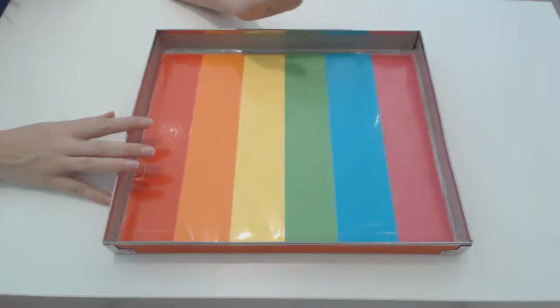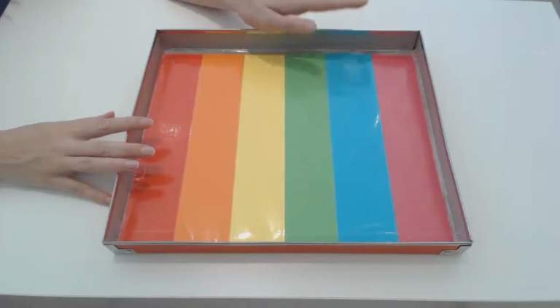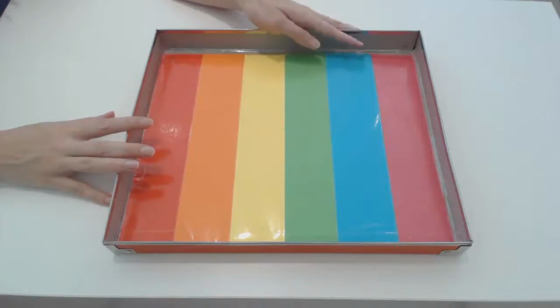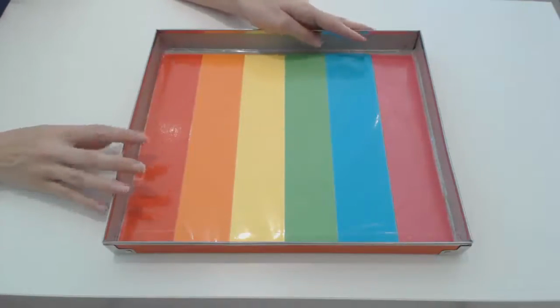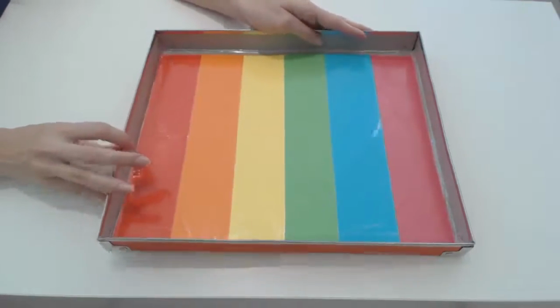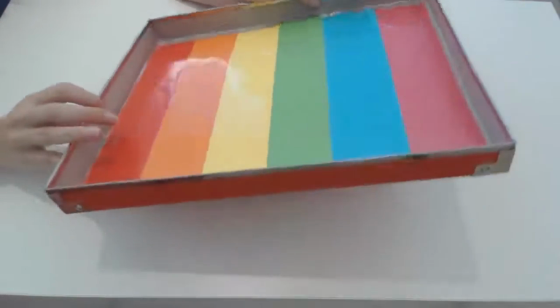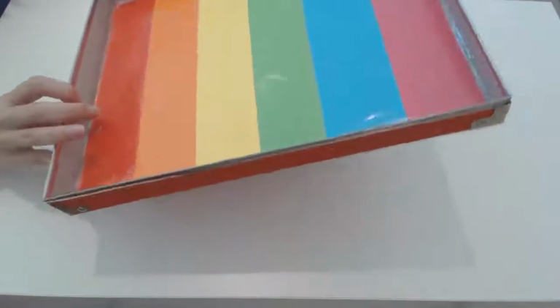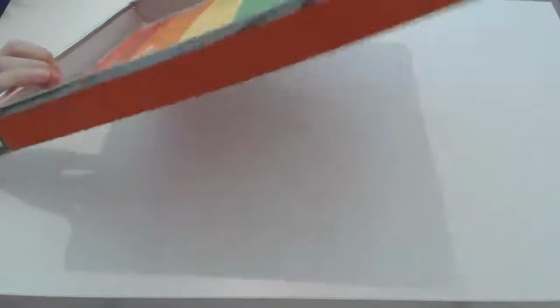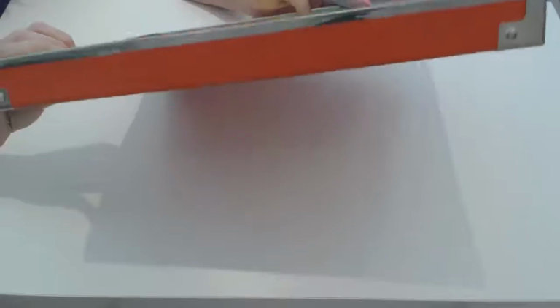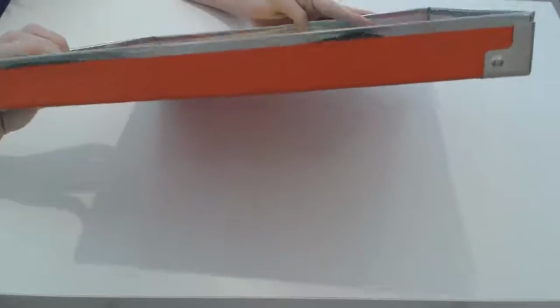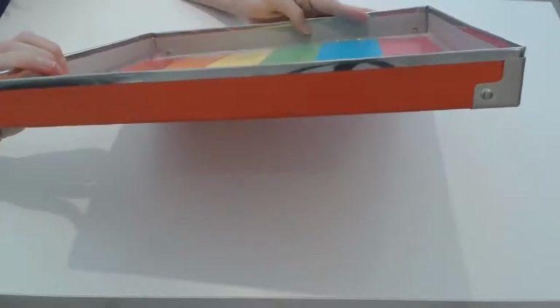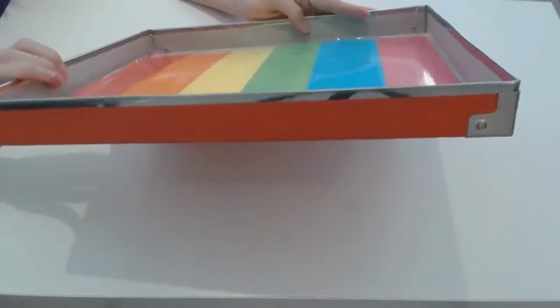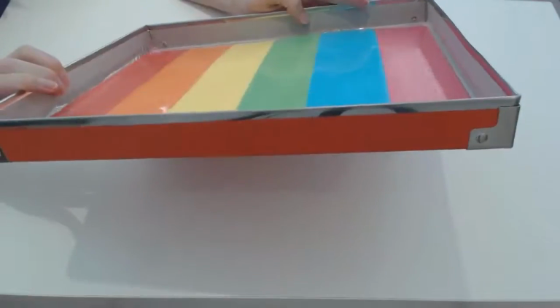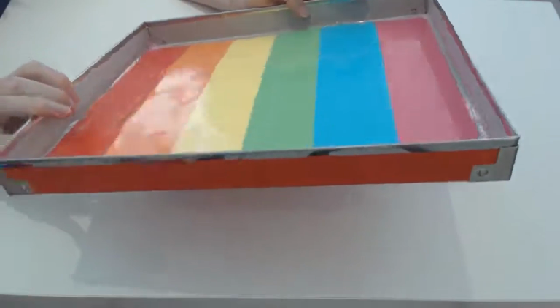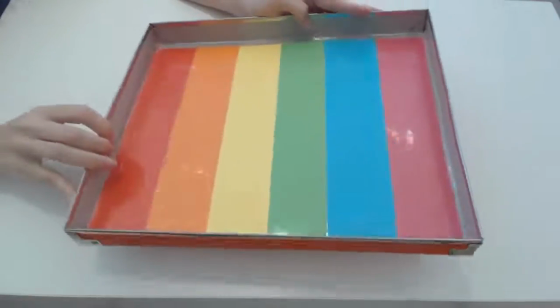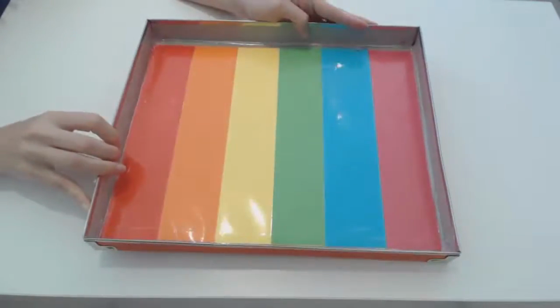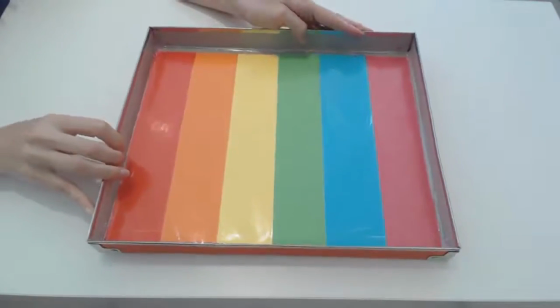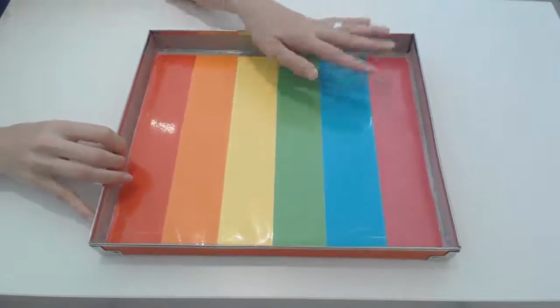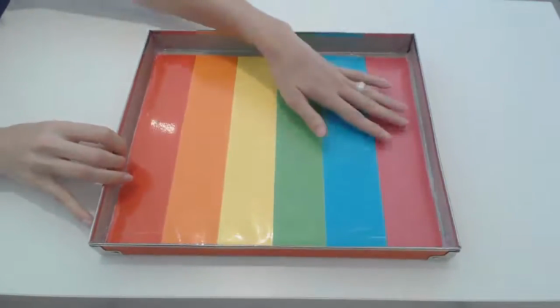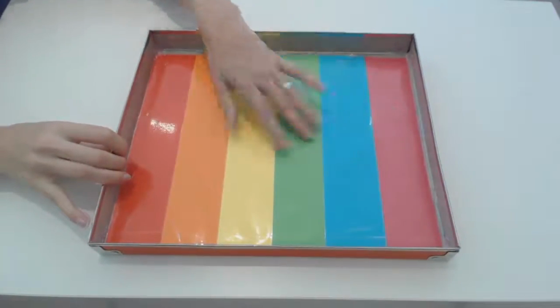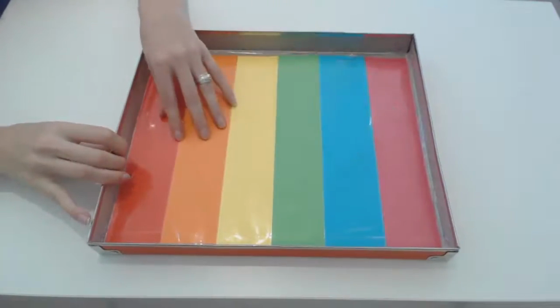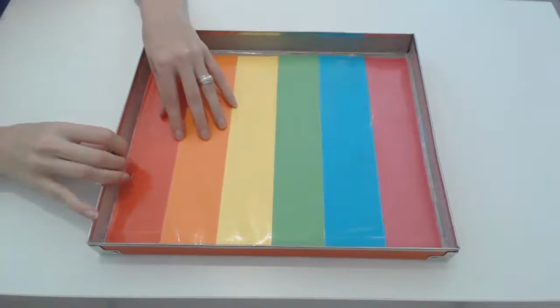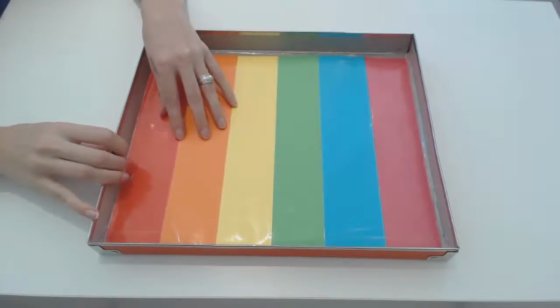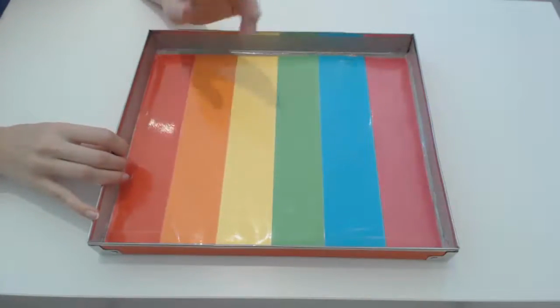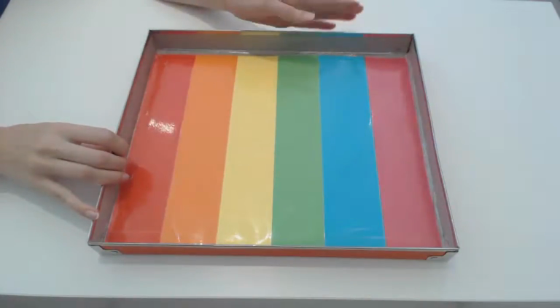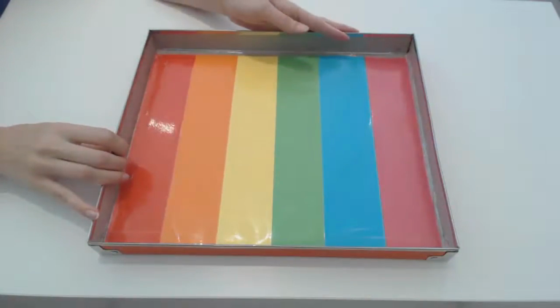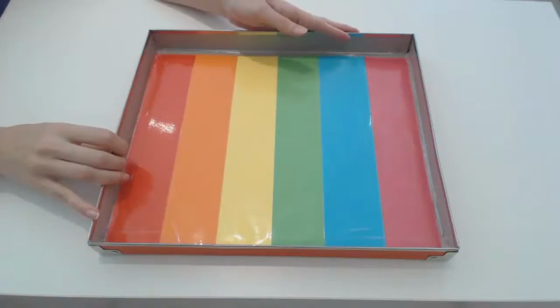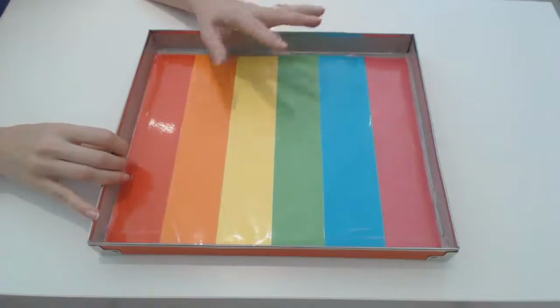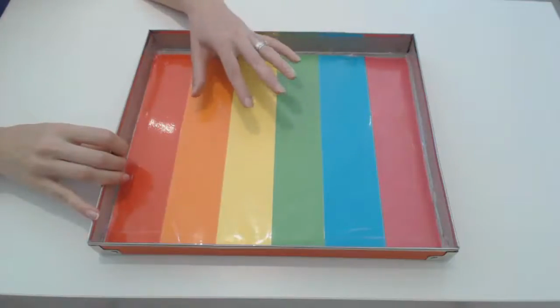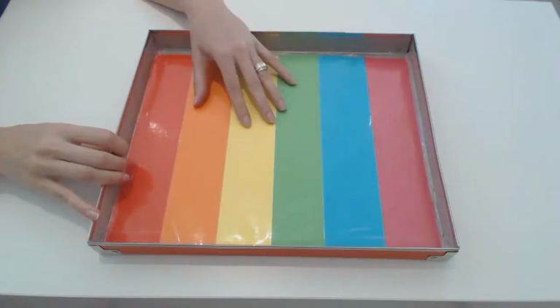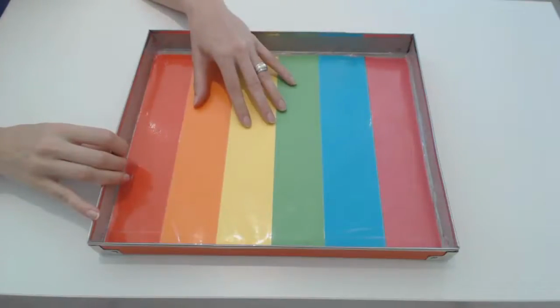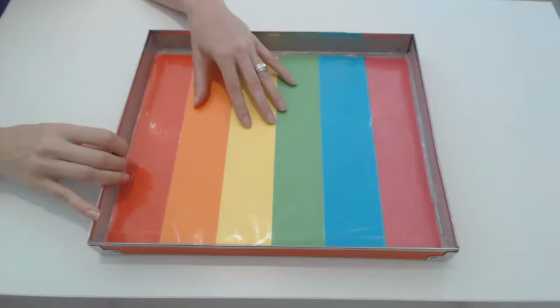So what you will need is a tray — I've just used a lid of one of our art boxes — some colored paper, sticky tape, and some contact sheet paper.